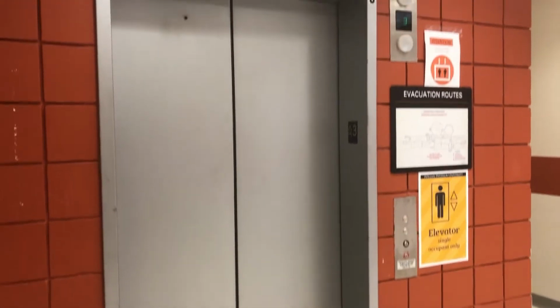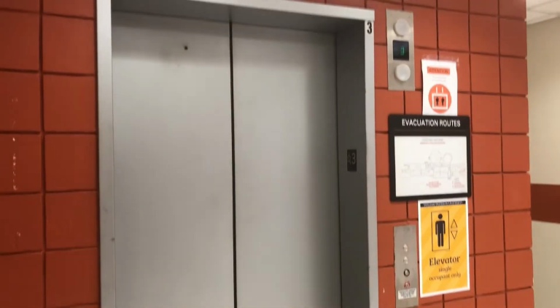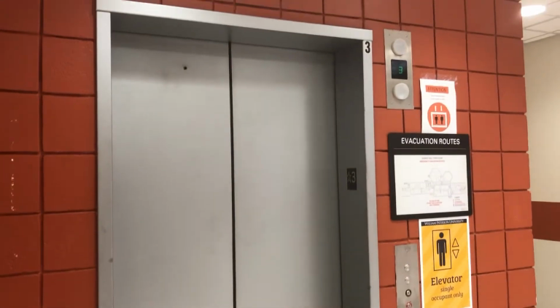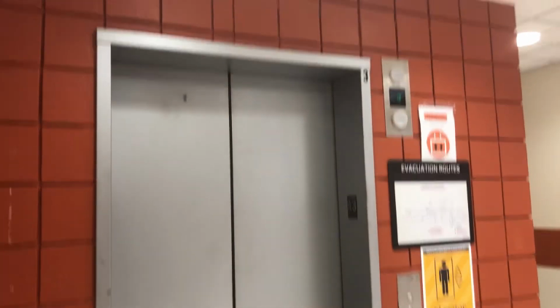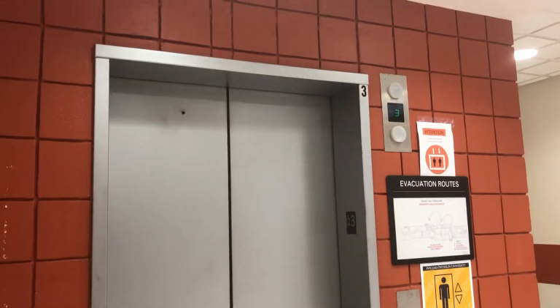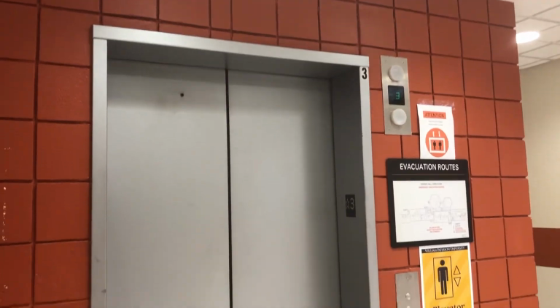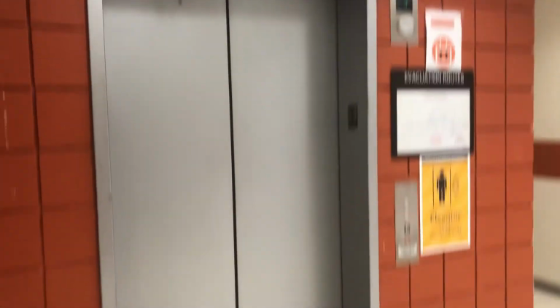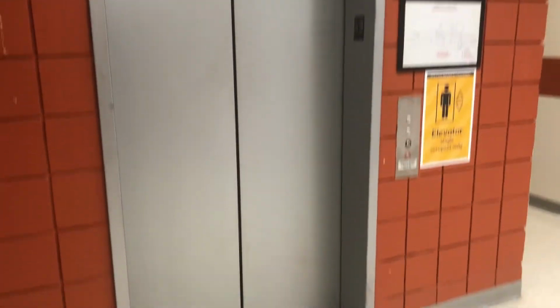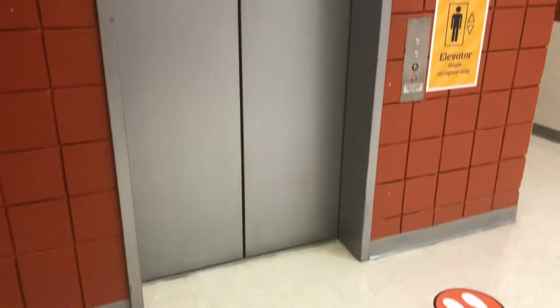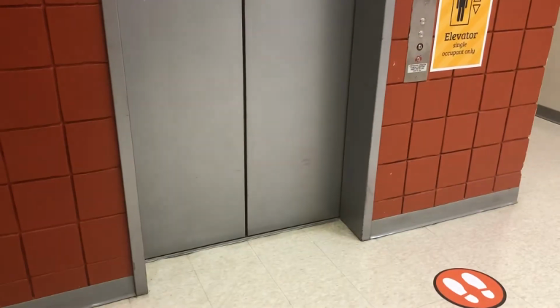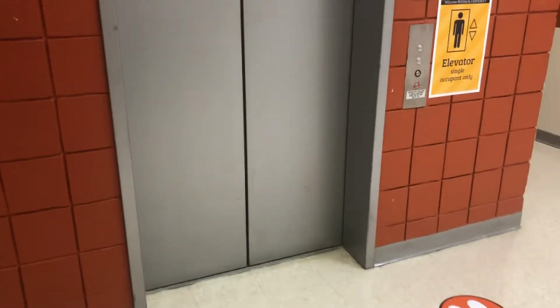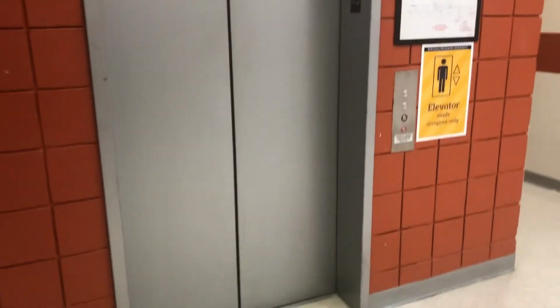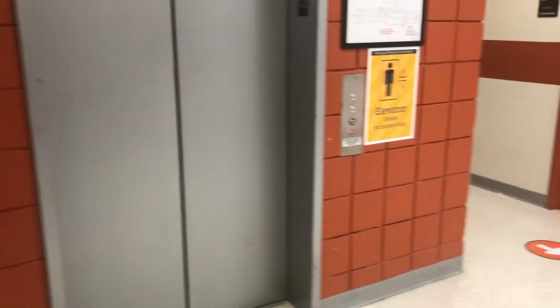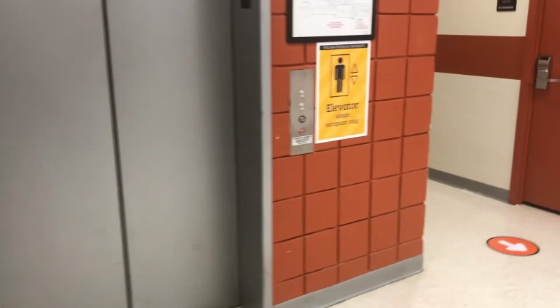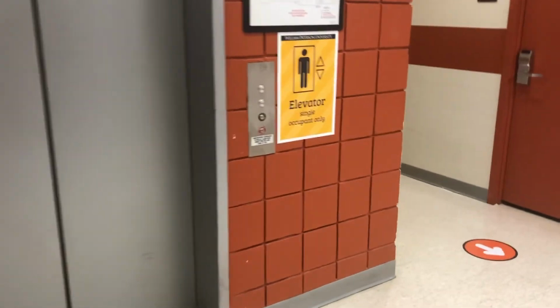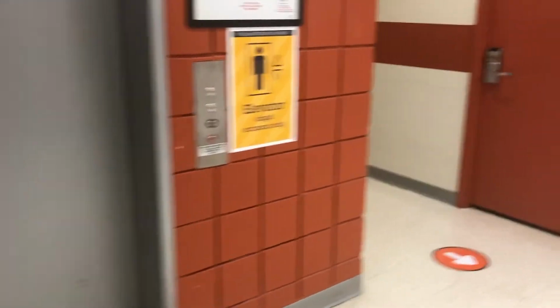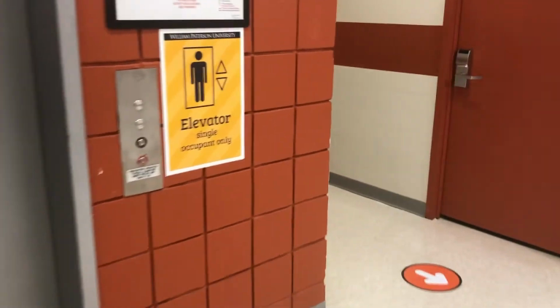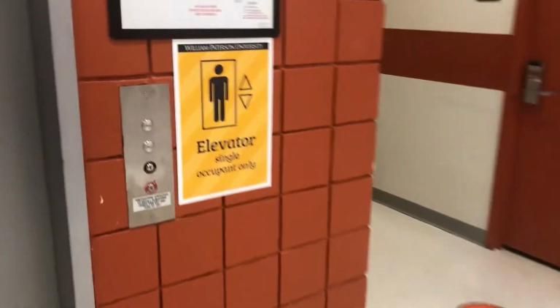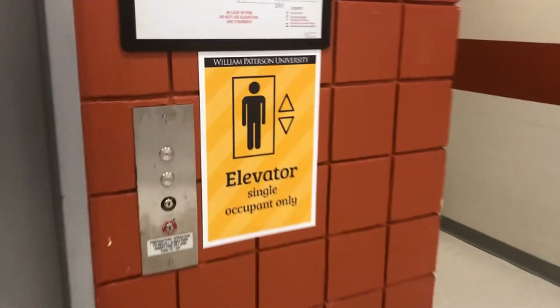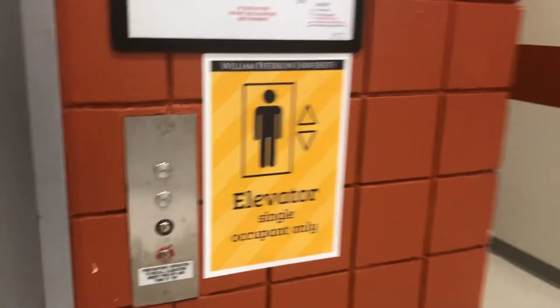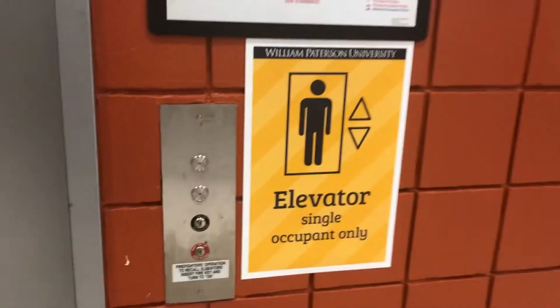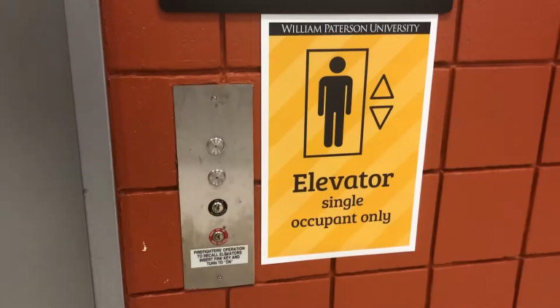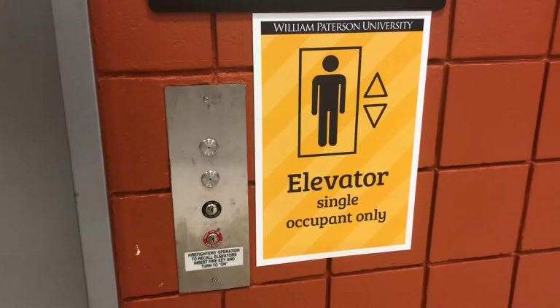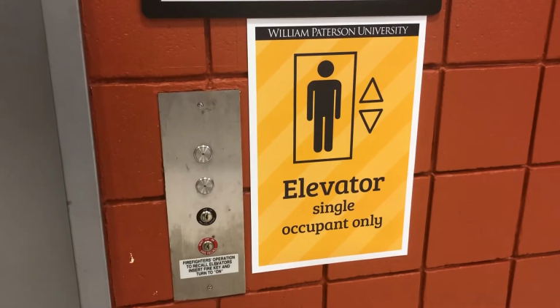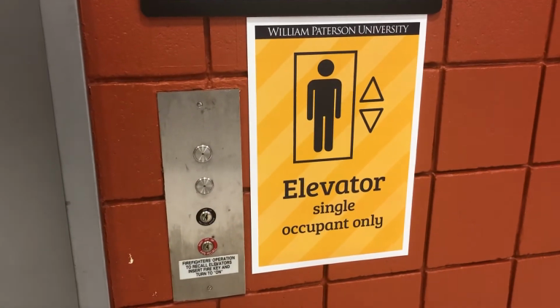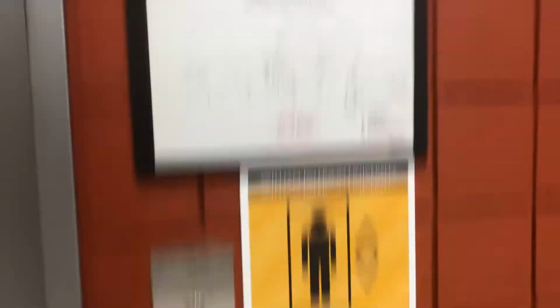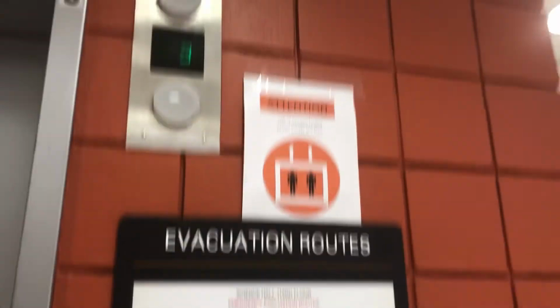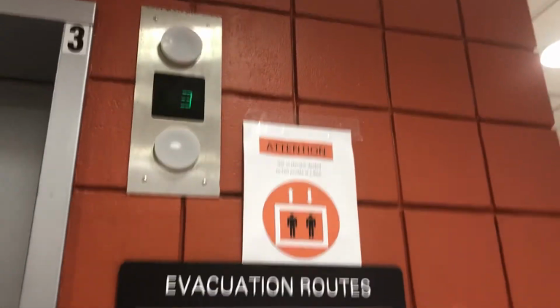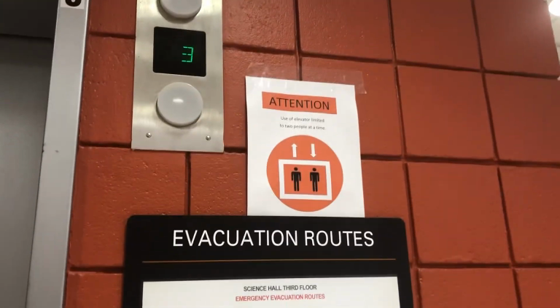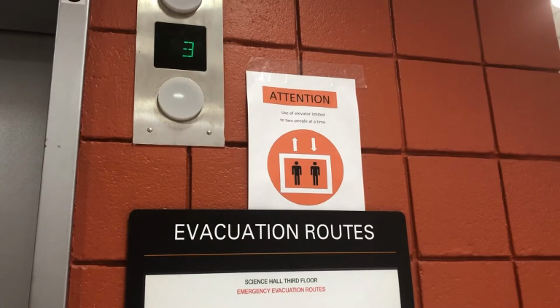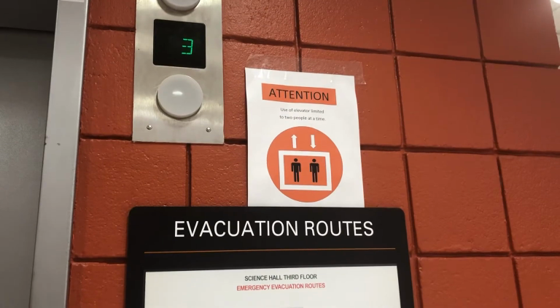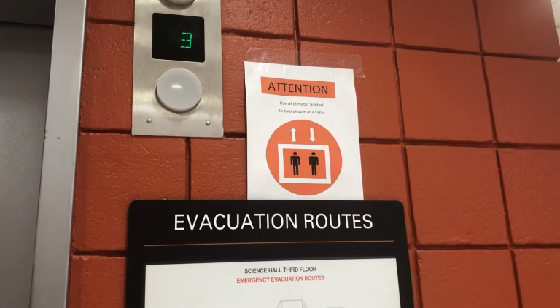This is the elevator to floor 1 at Science Hall East at William Harrison University. Now notice, even though you're supposed to have a single occupant, you can also do two people if you want to.